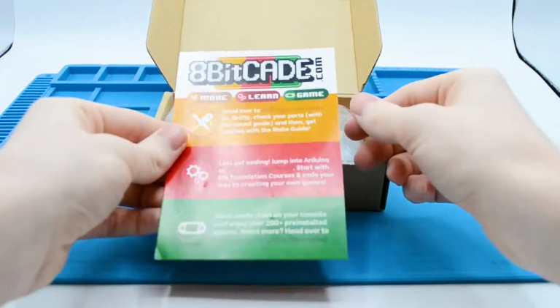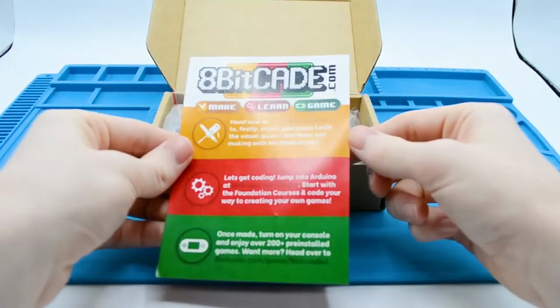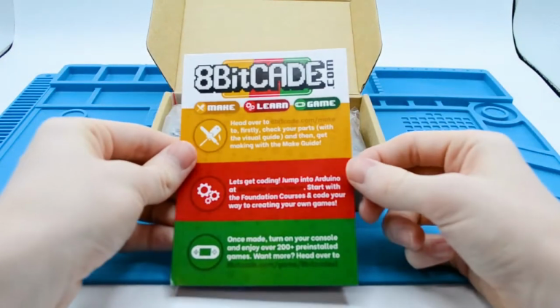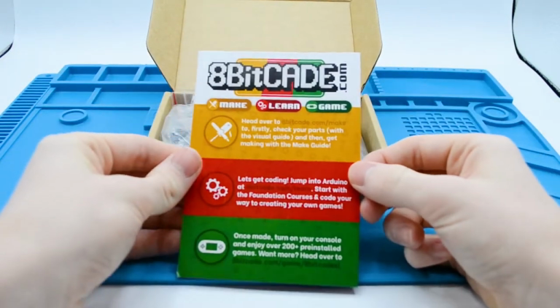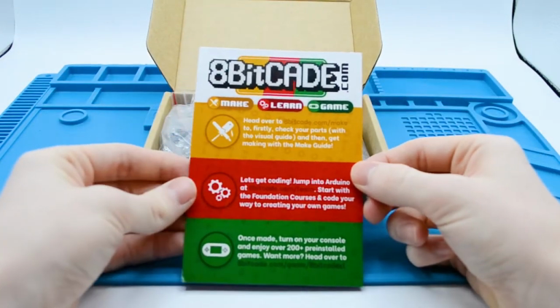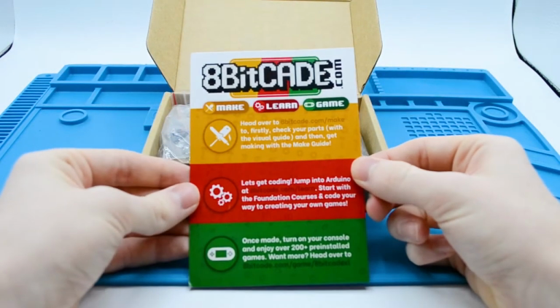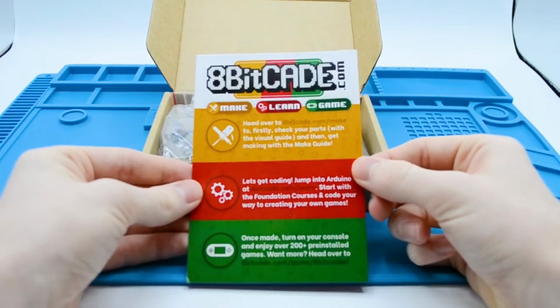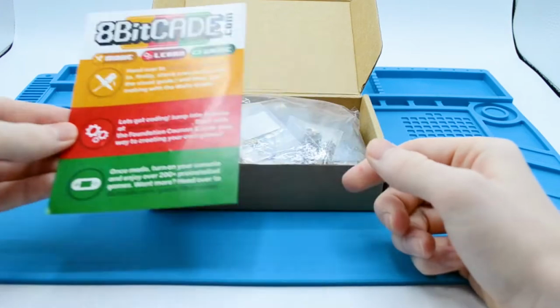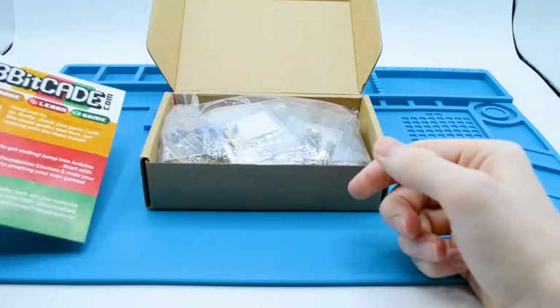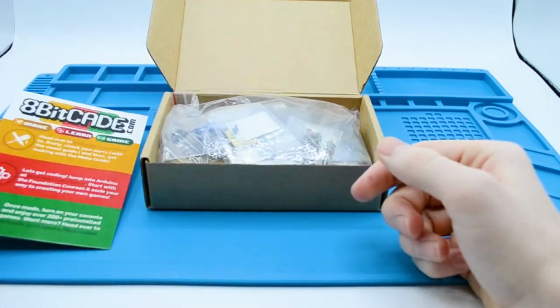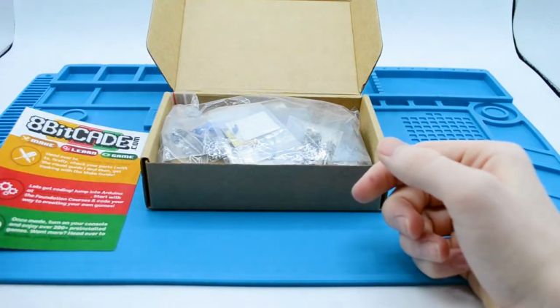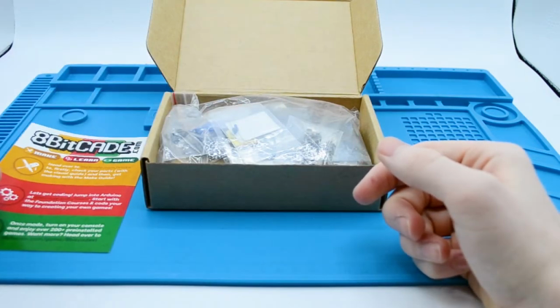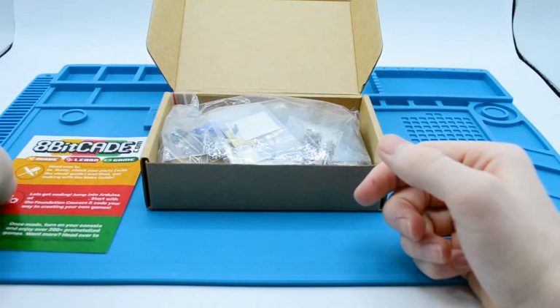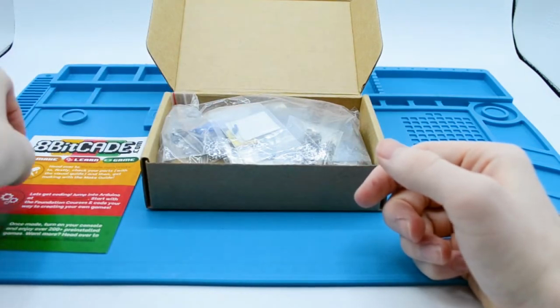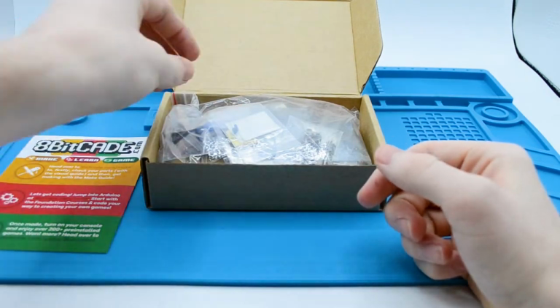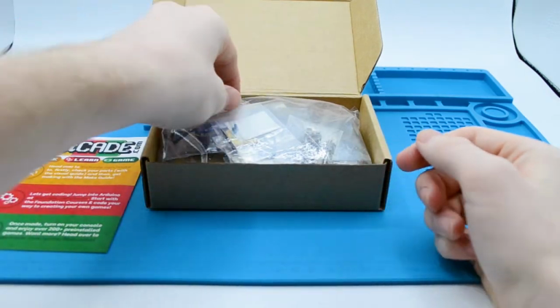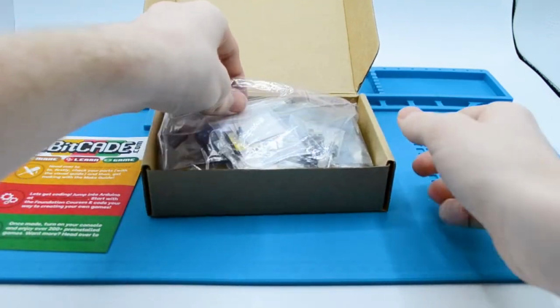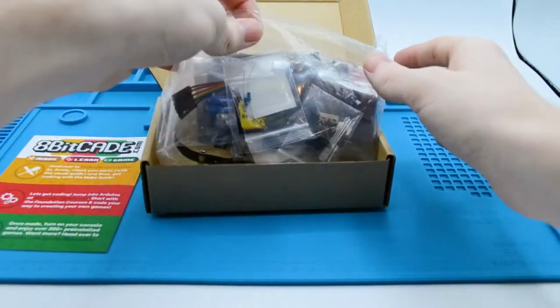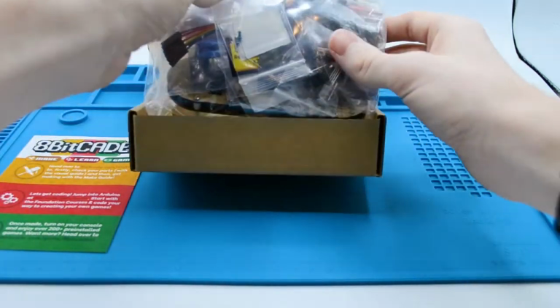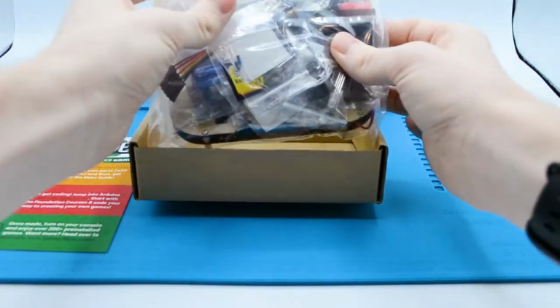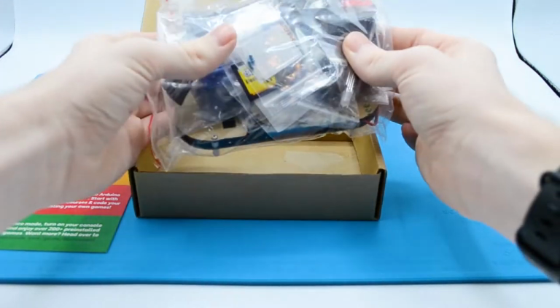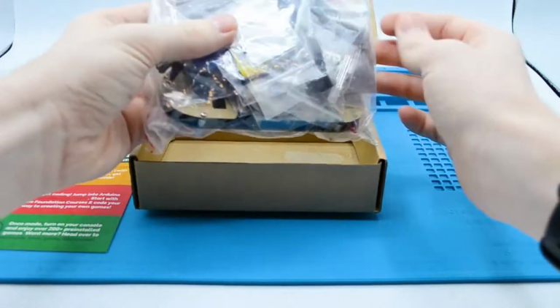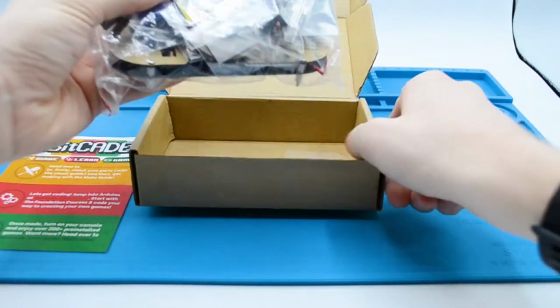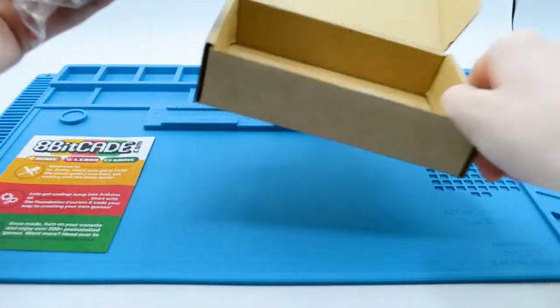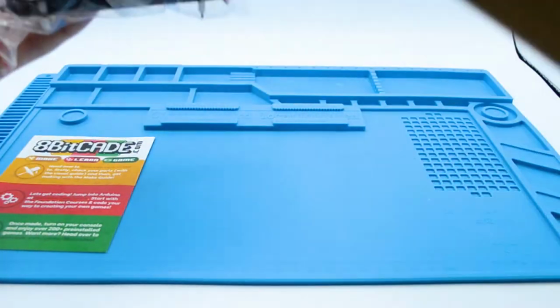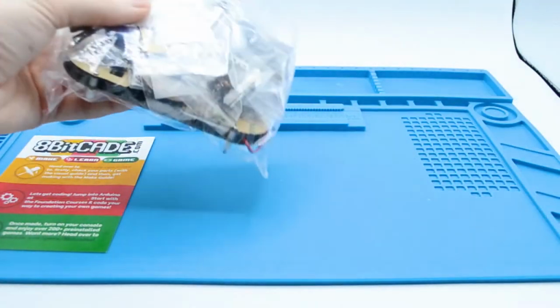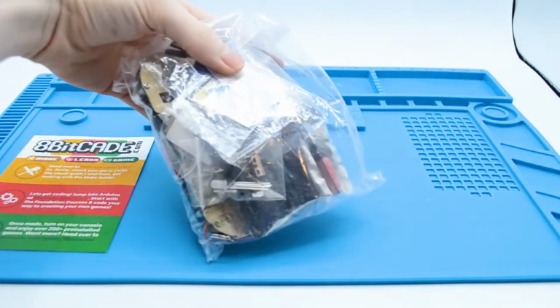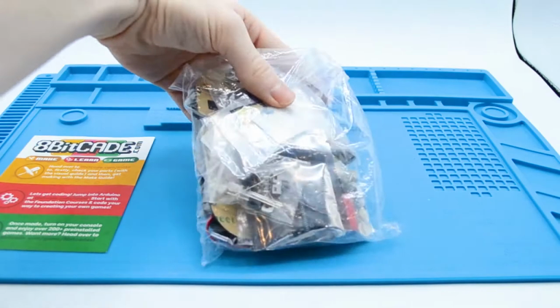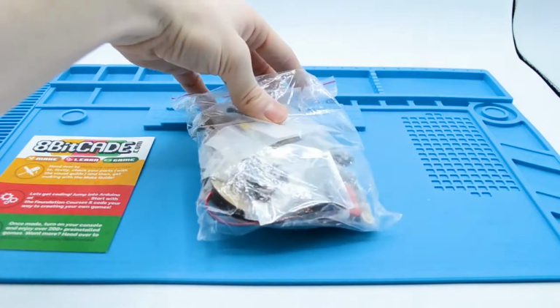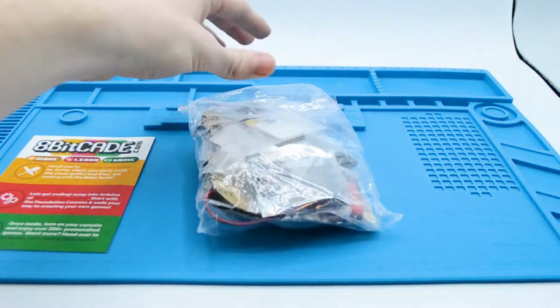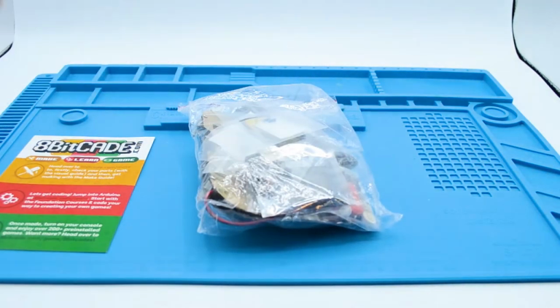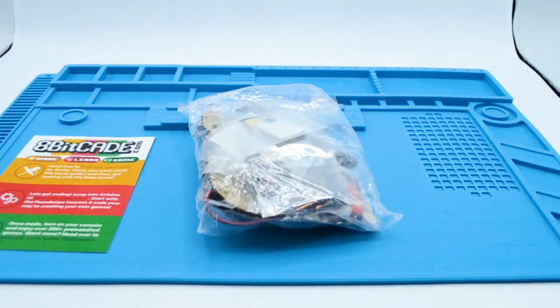The 8BKid Excel is a great kit to get started in the electronics world. Combine your soldering skills with your programming knowledge and reap the rewards. So let's get building.